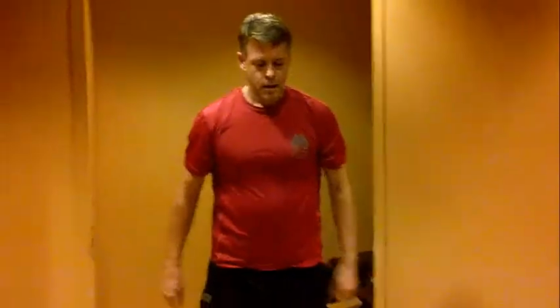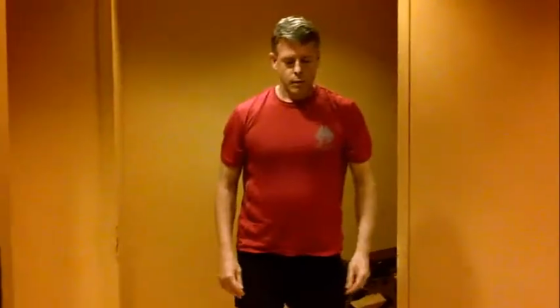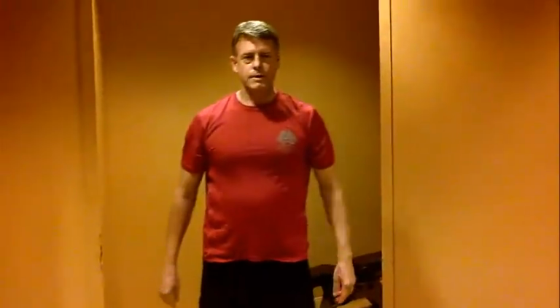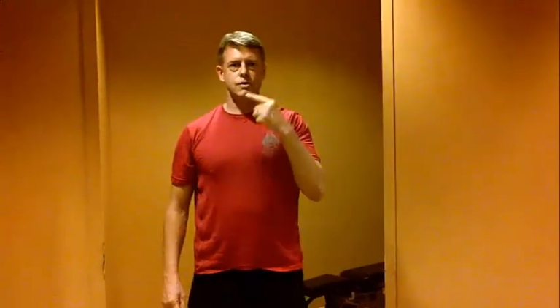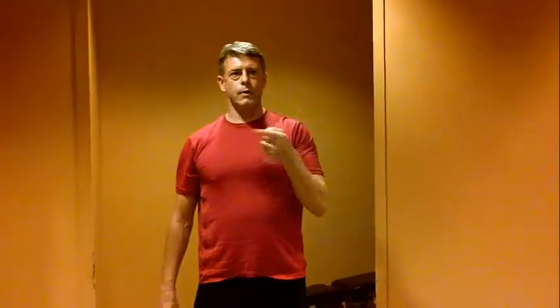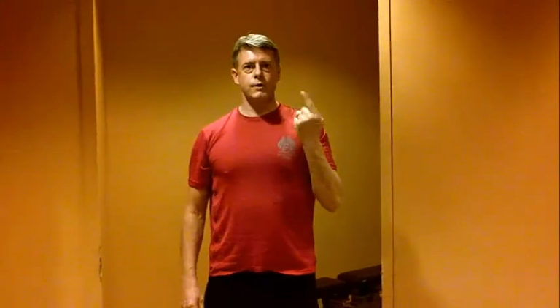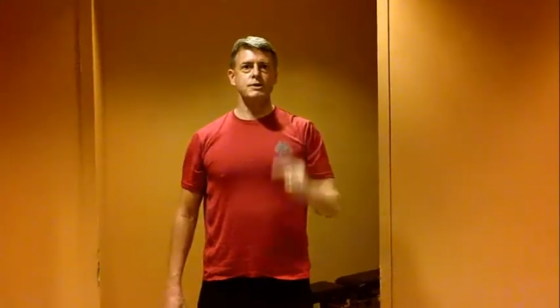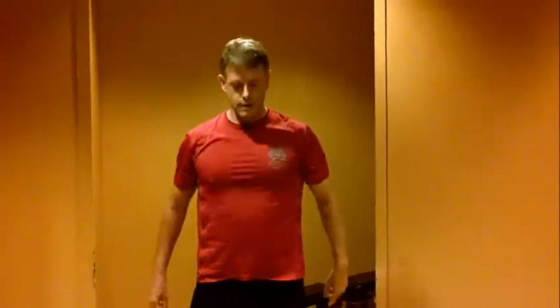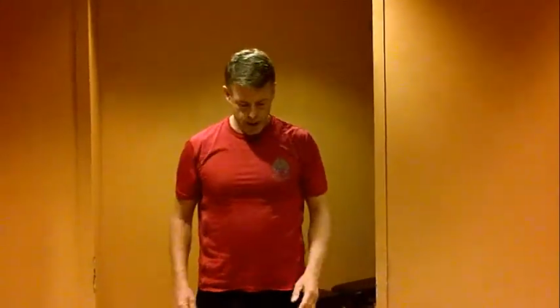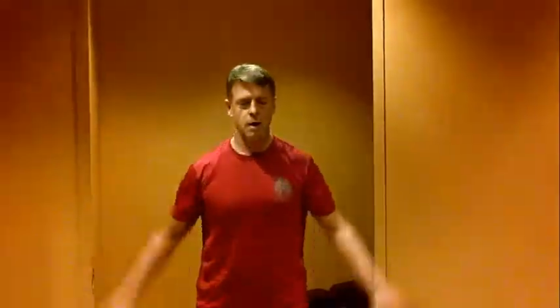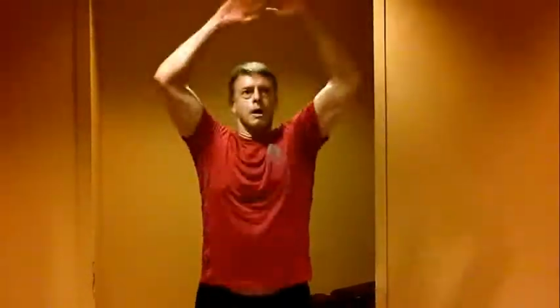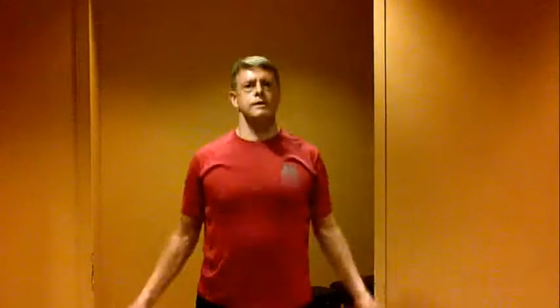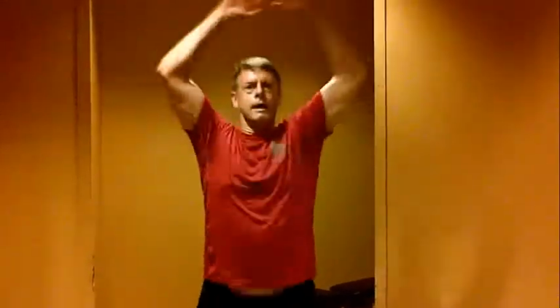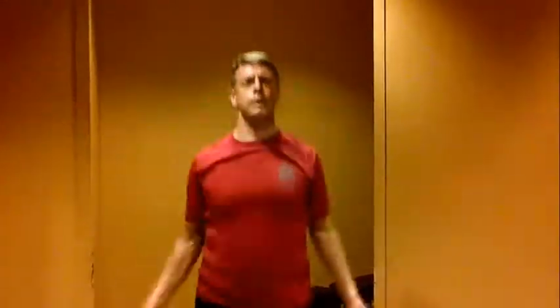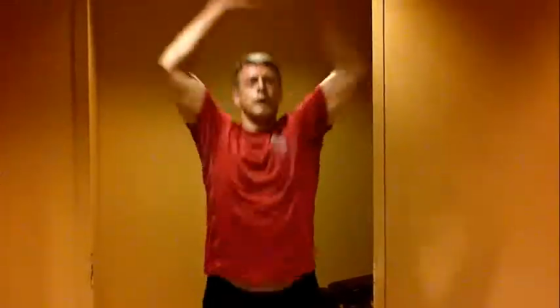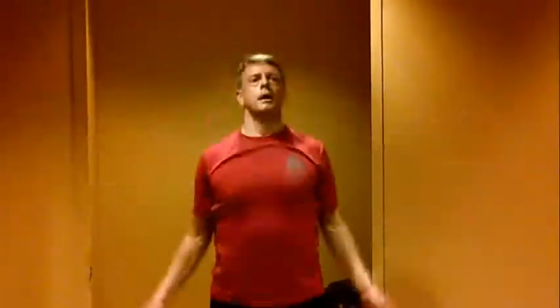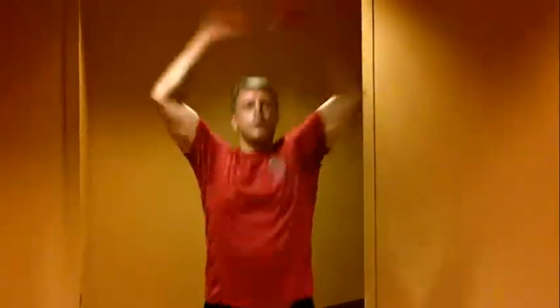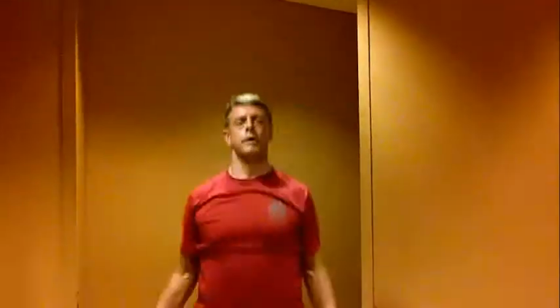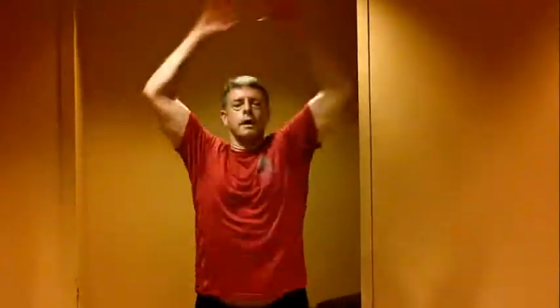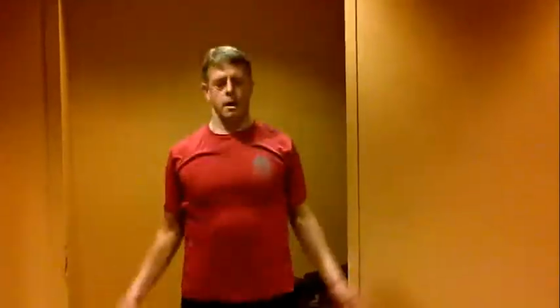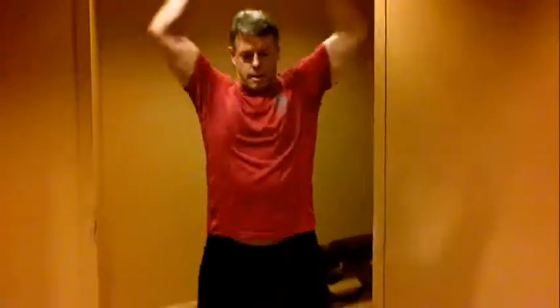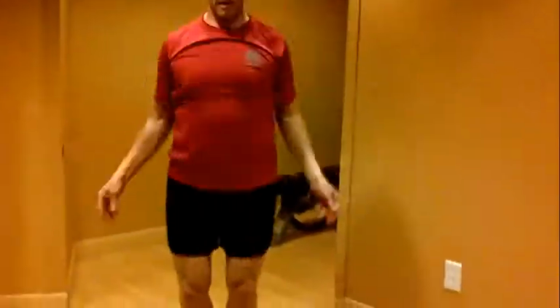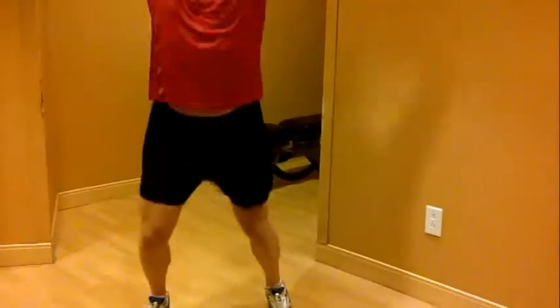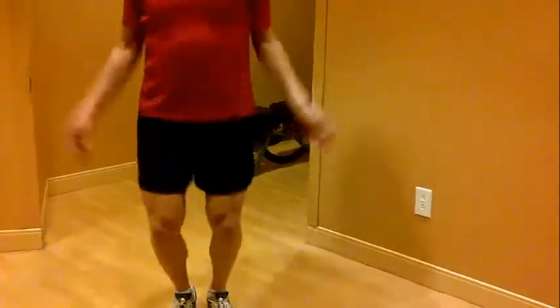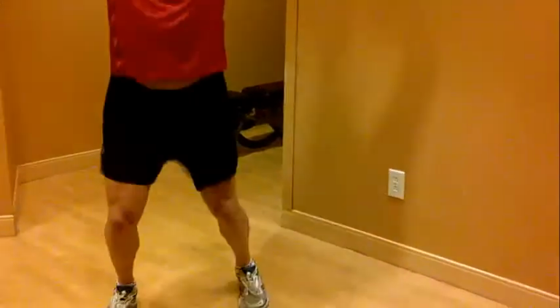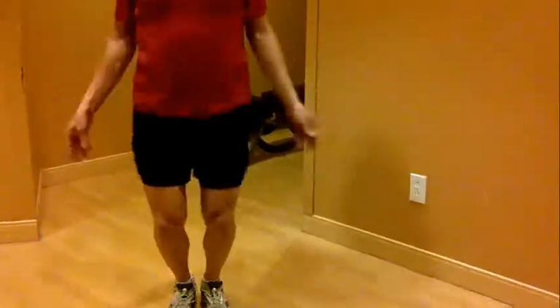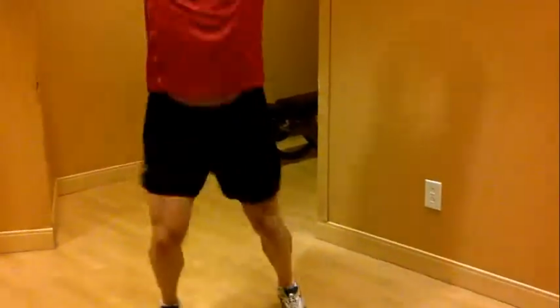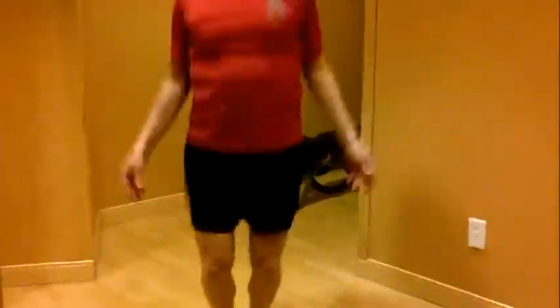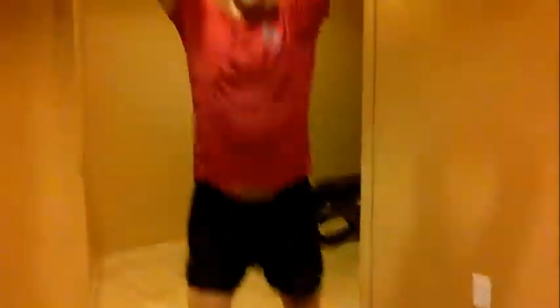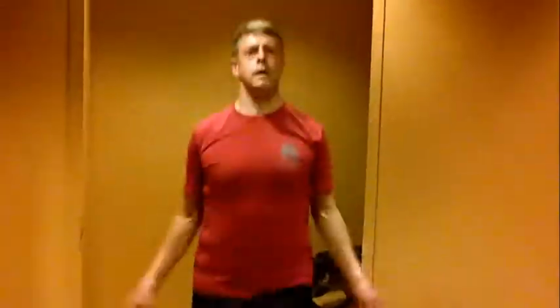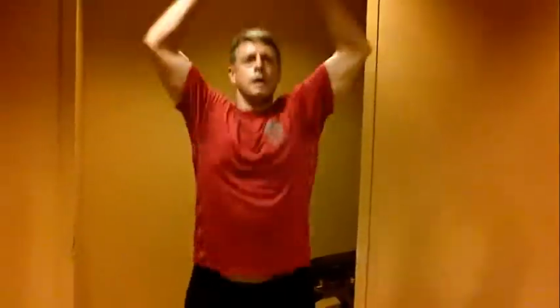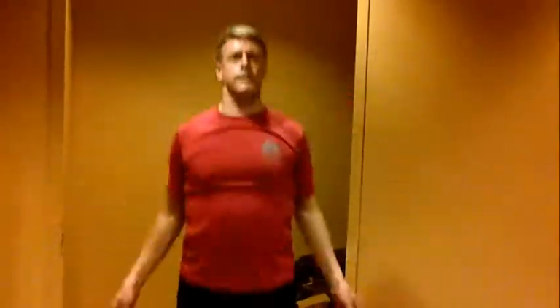We'll keep the exercise circuit going. We're going to throw in some jumping jacks at this point — do at least twenty. Ten, eleven...